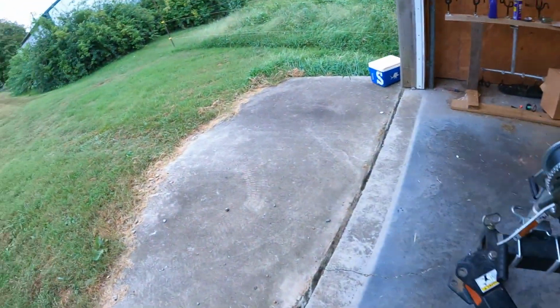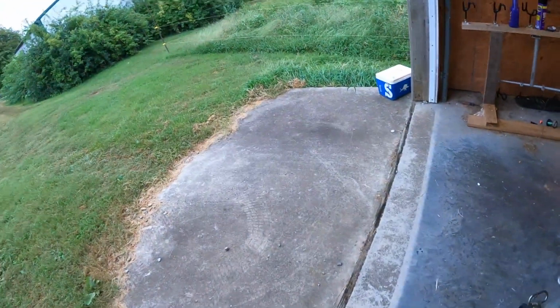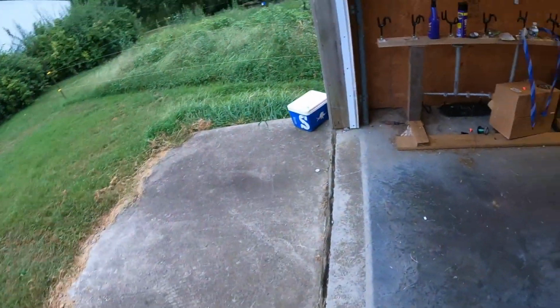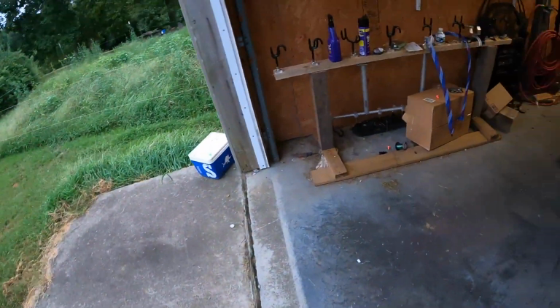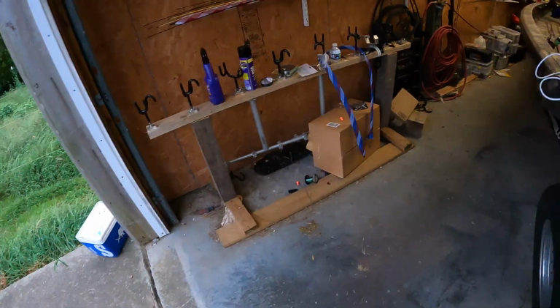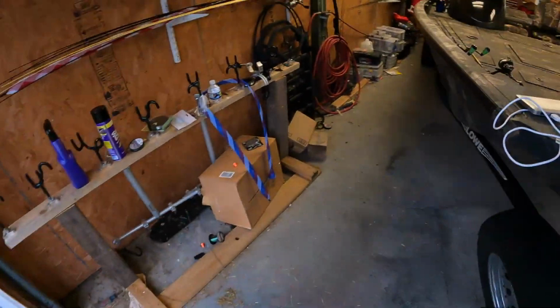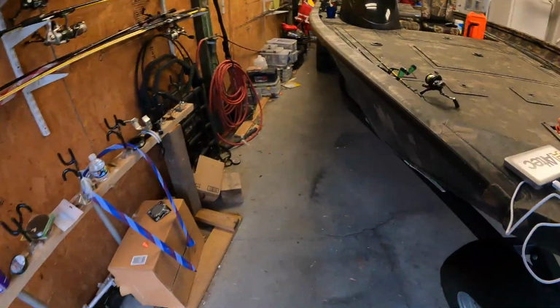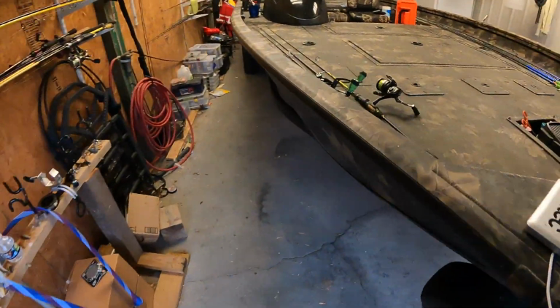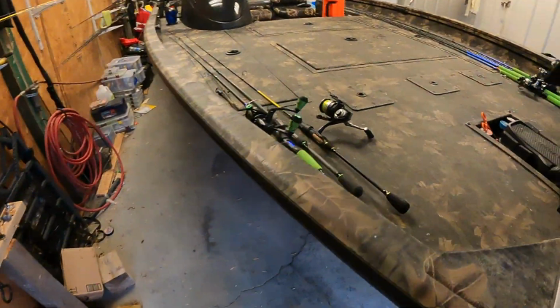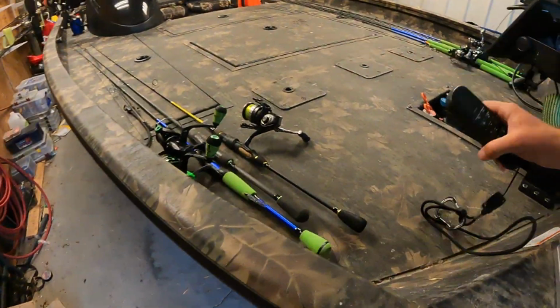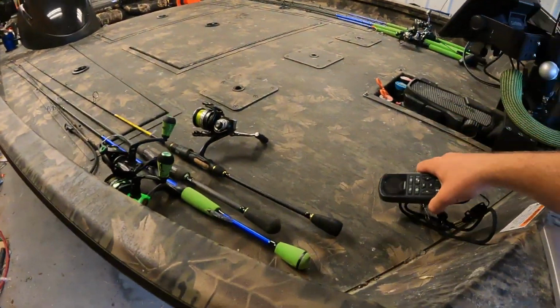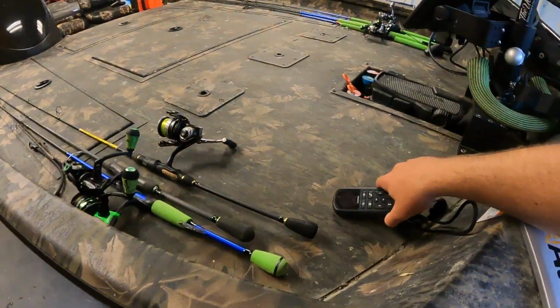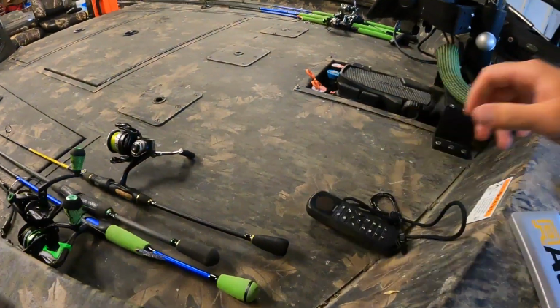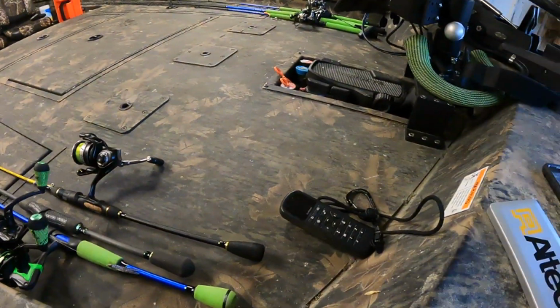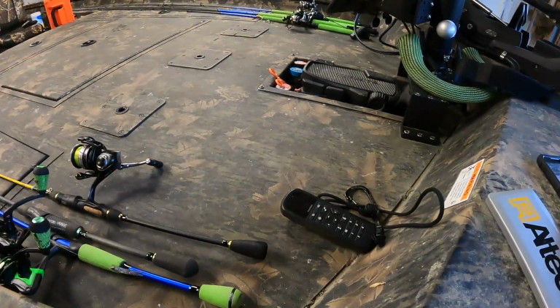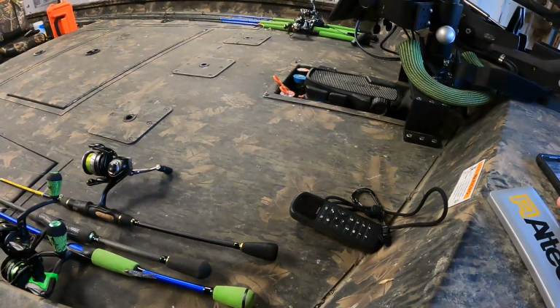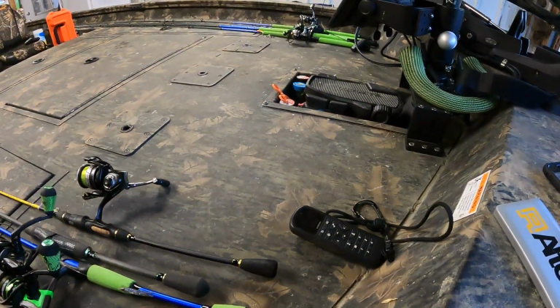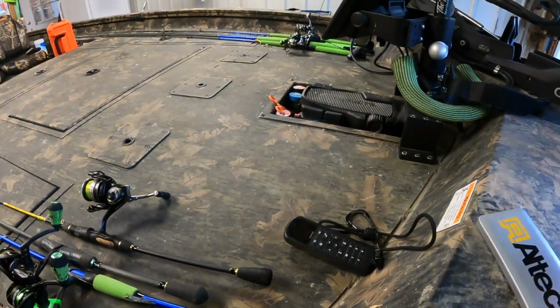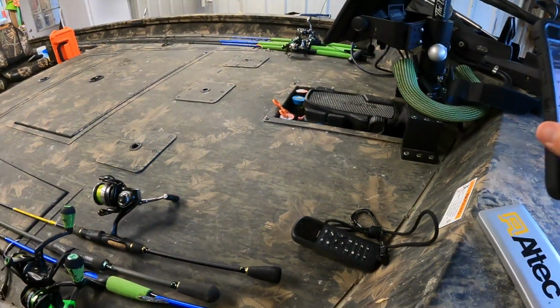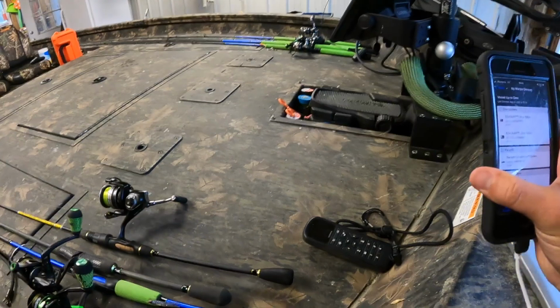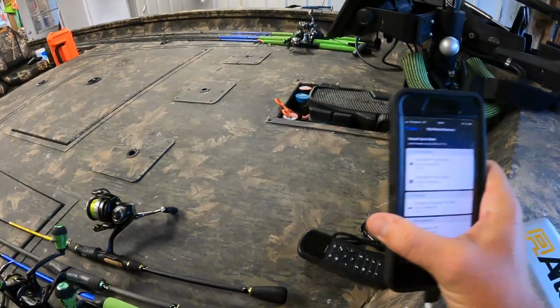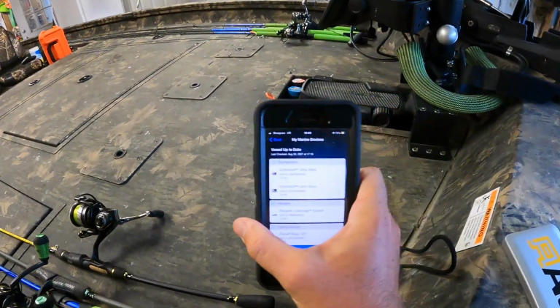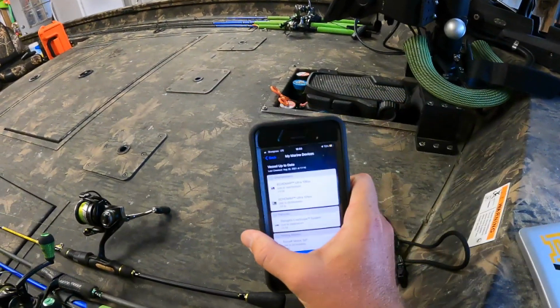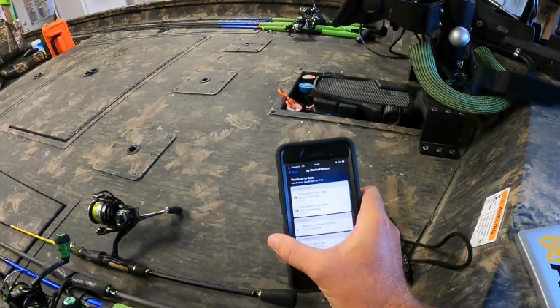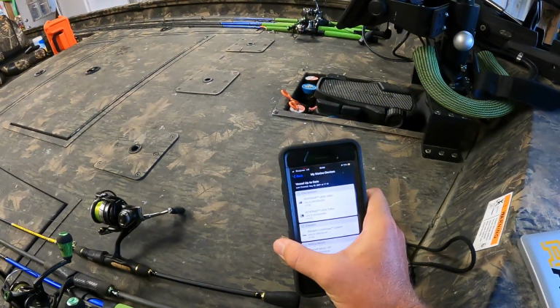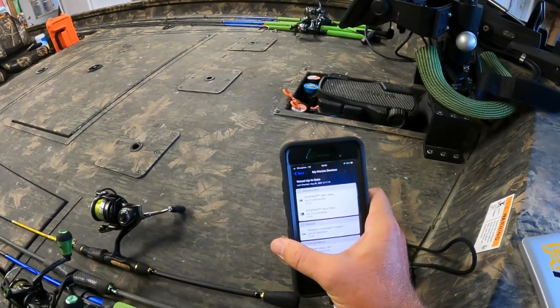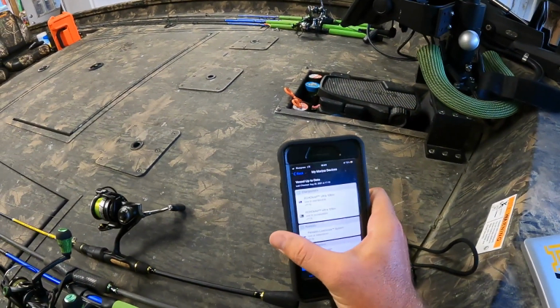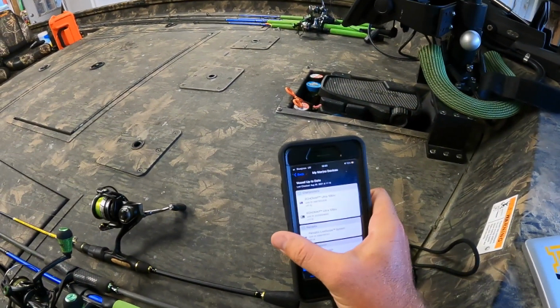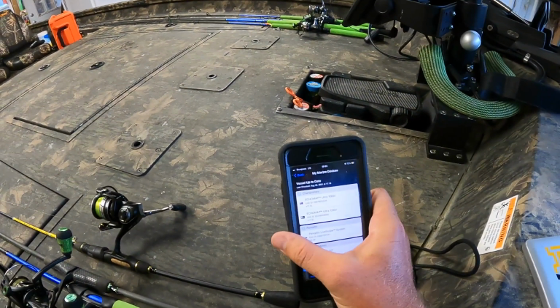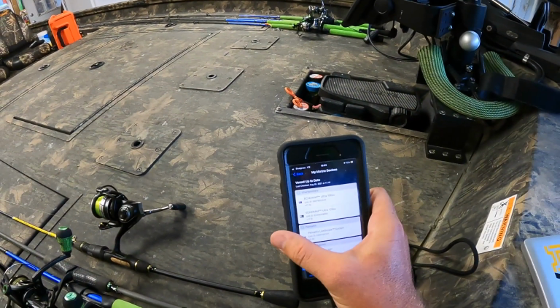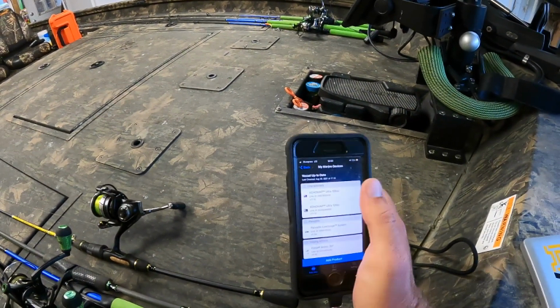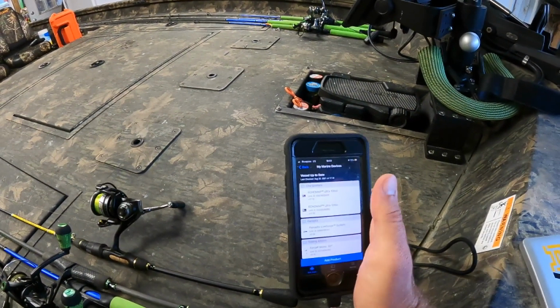Turning my remote off. Alright, now it says 'Vessel is up to date.' Yay!